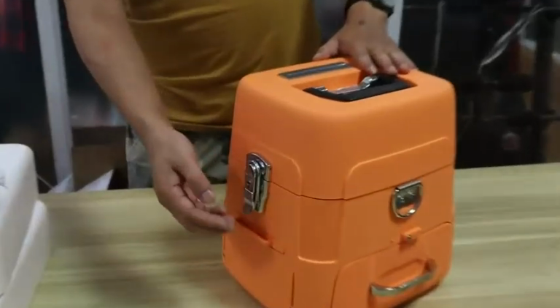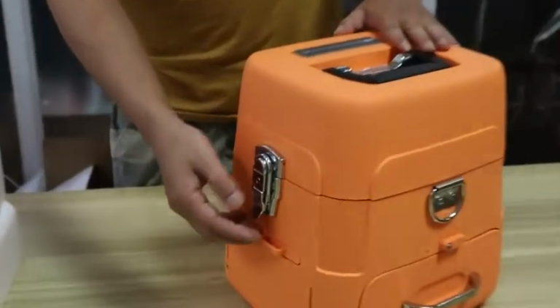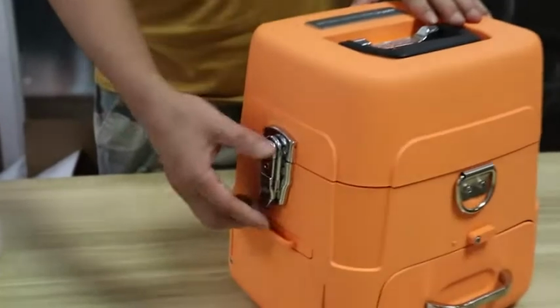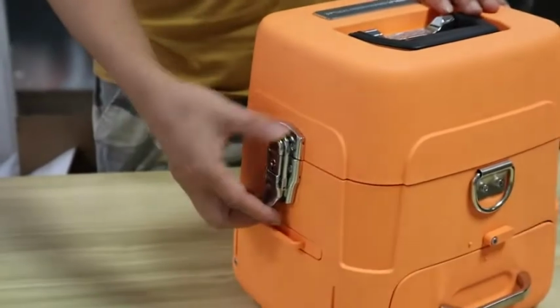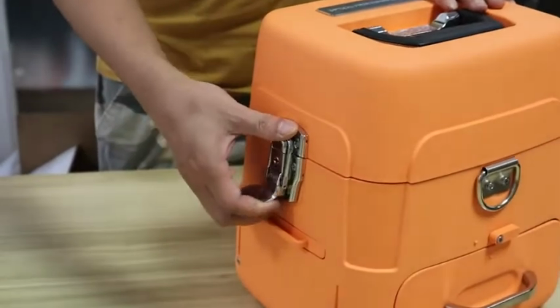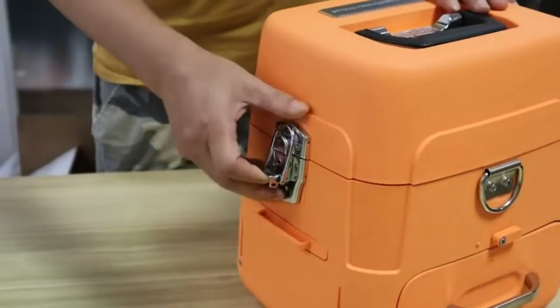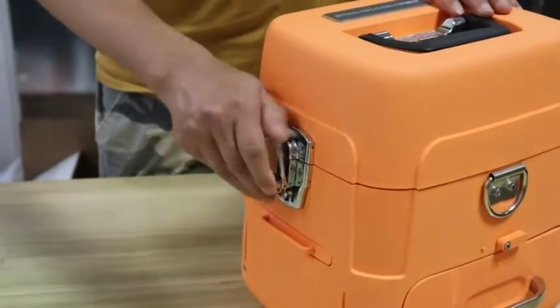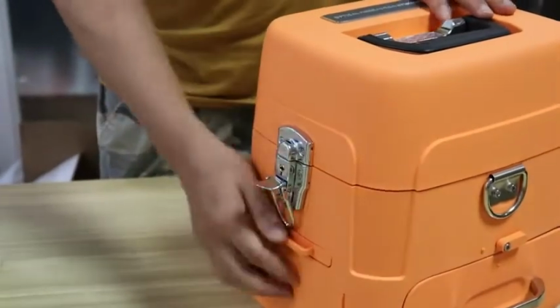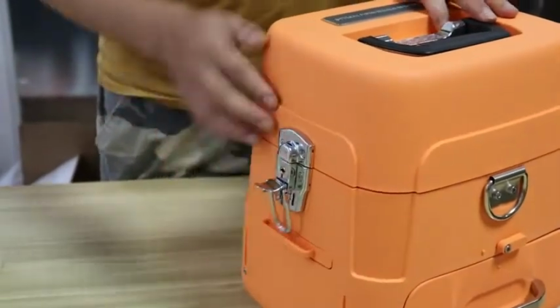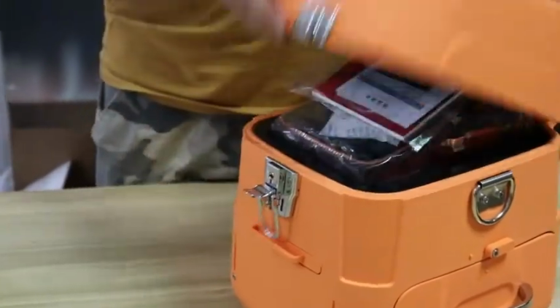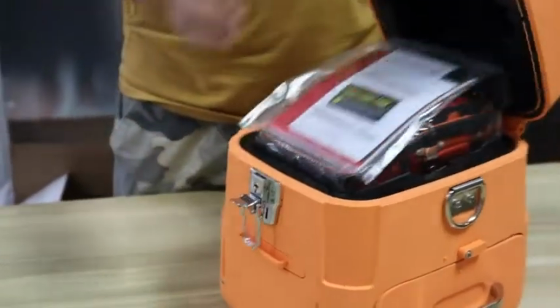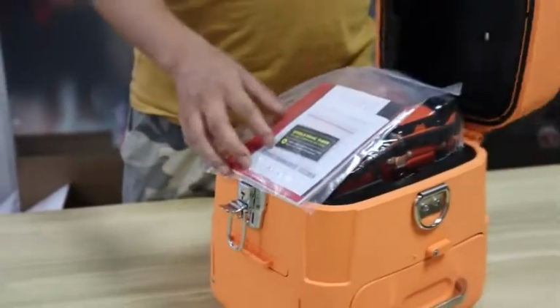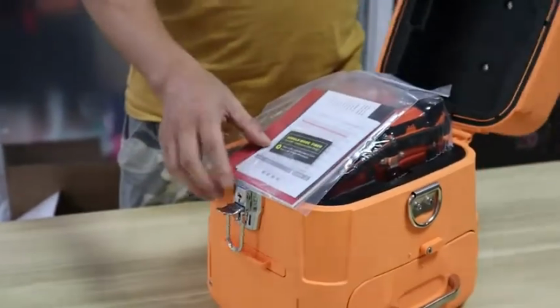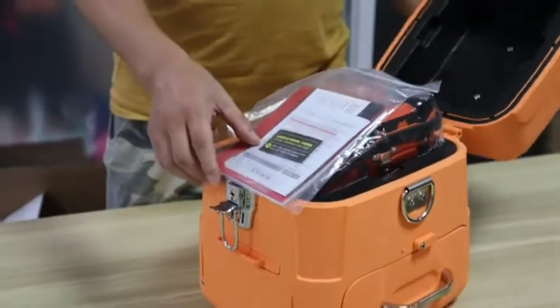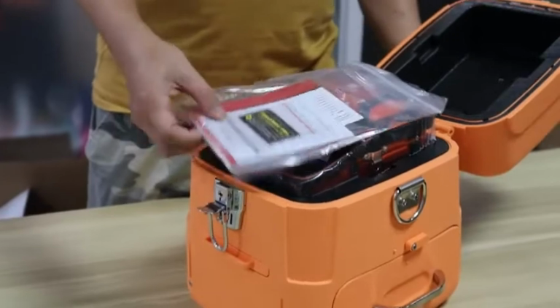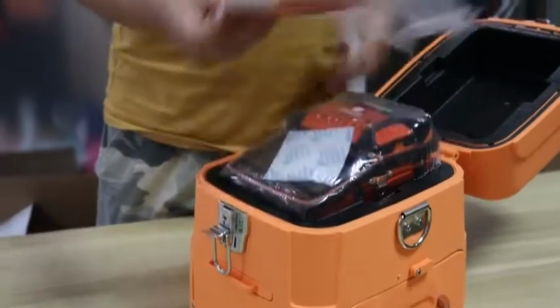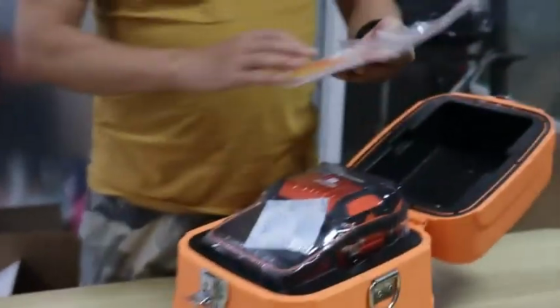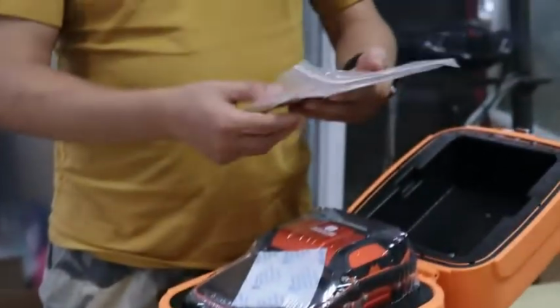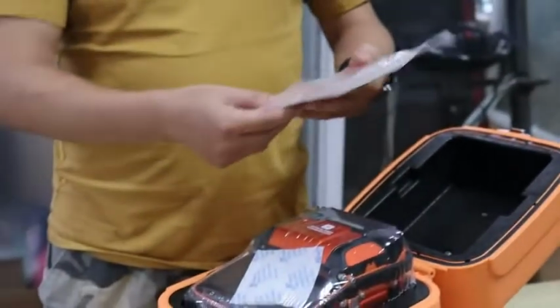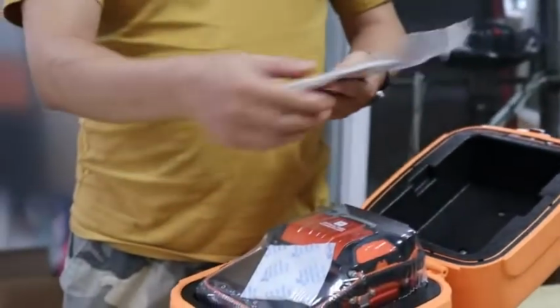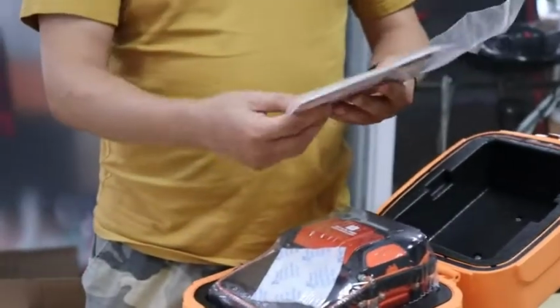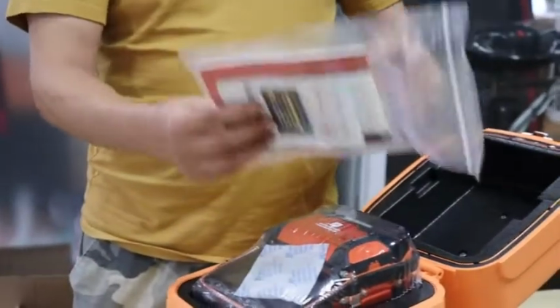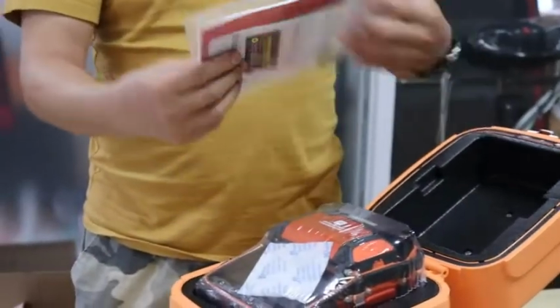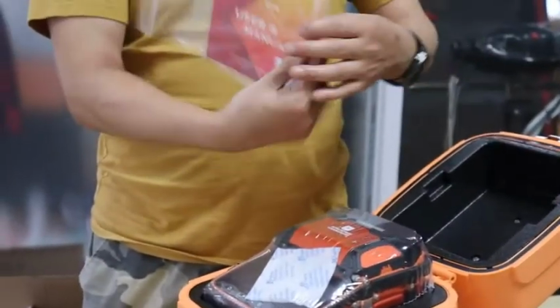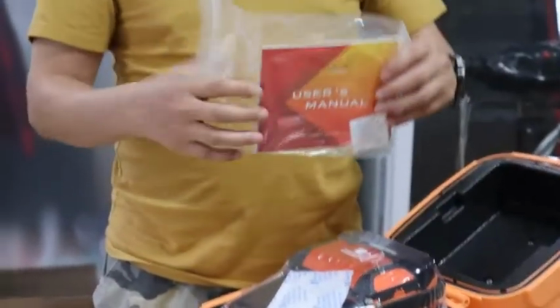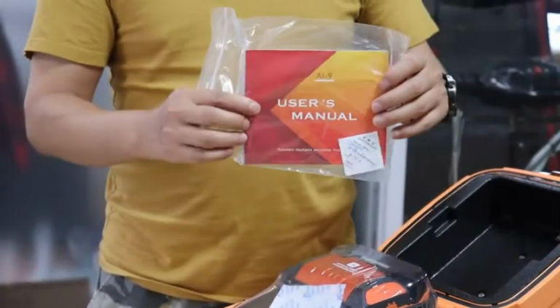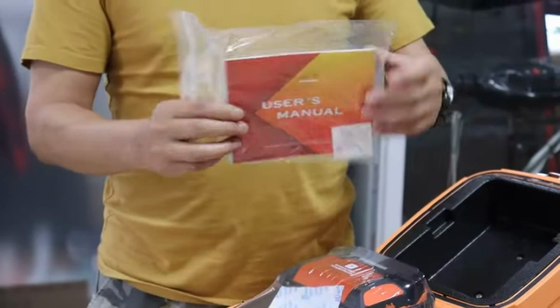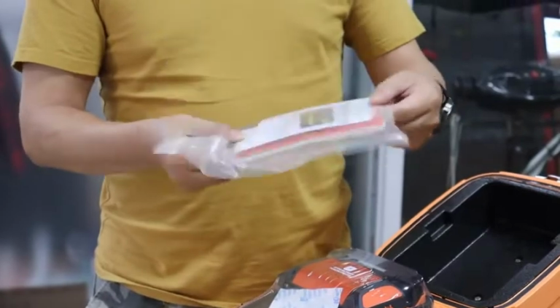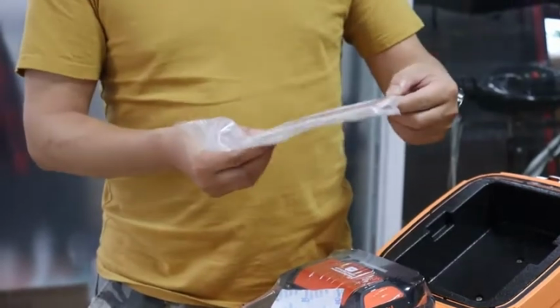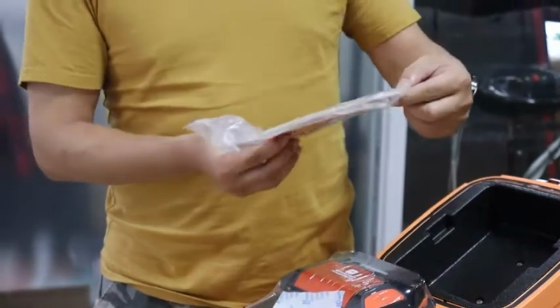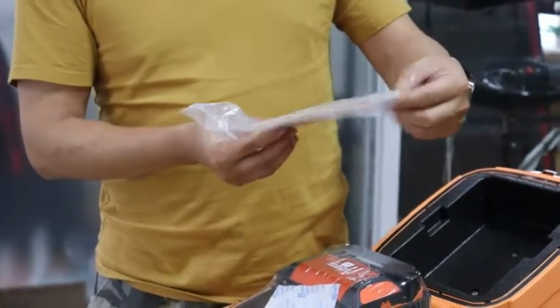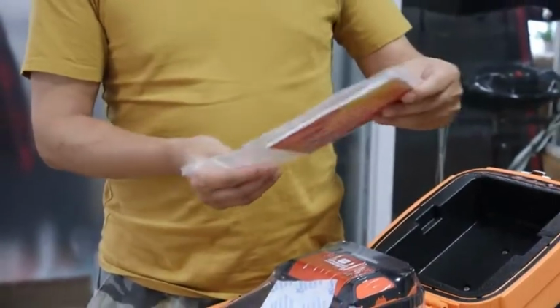Now let's open the box. This is a user's manual, packing list, and so on.